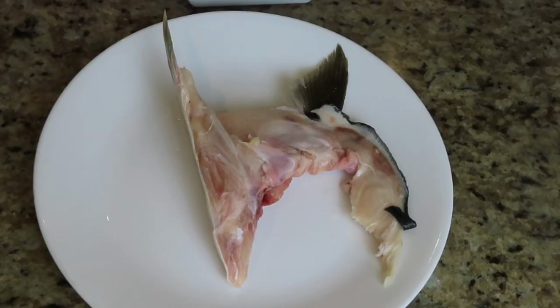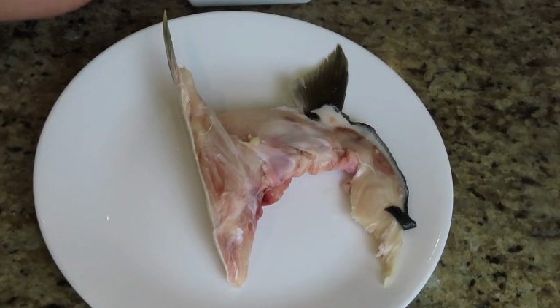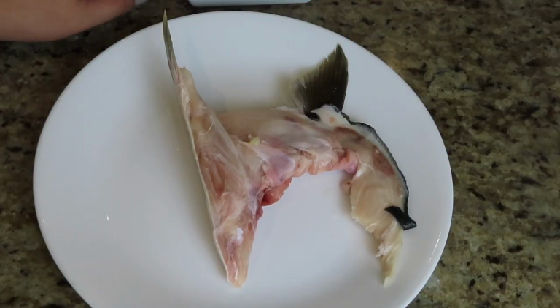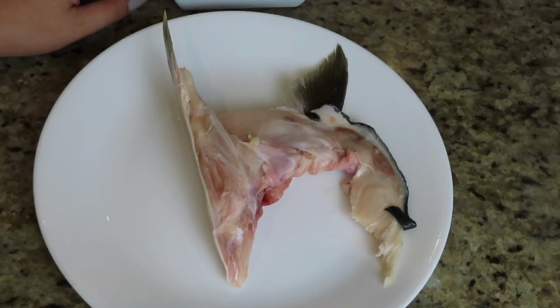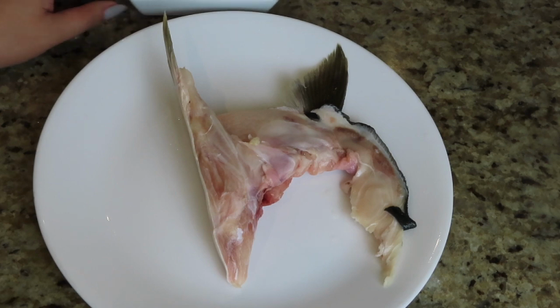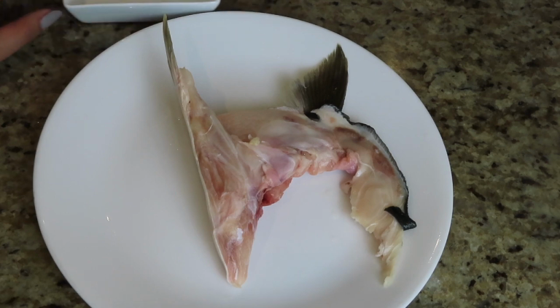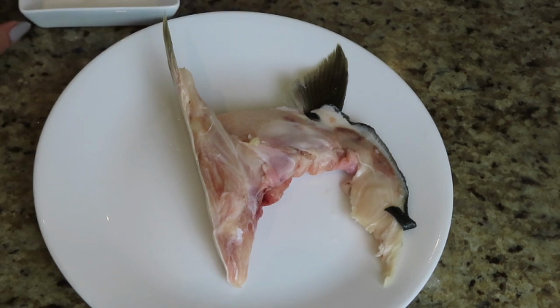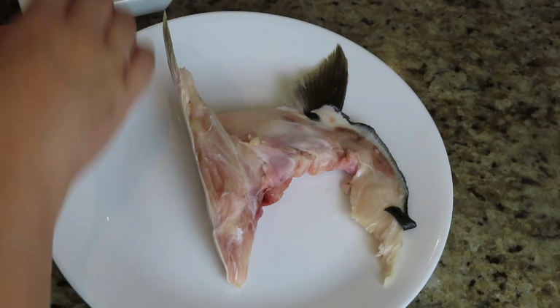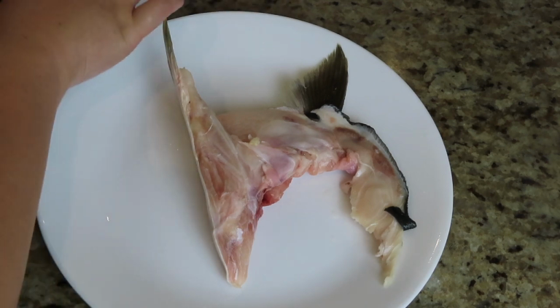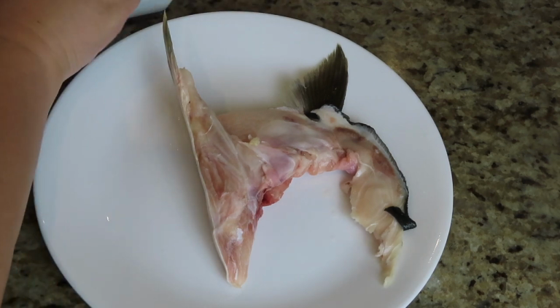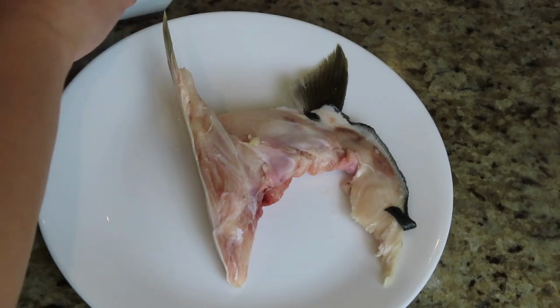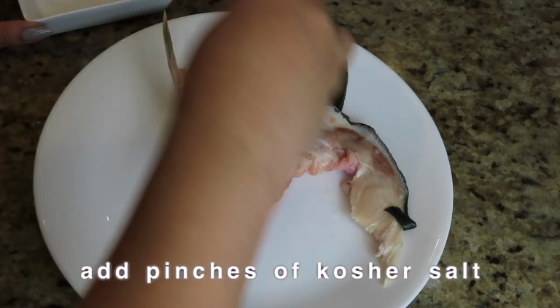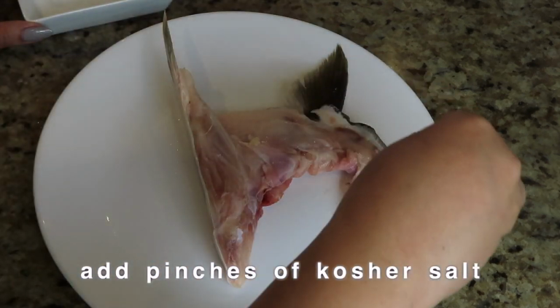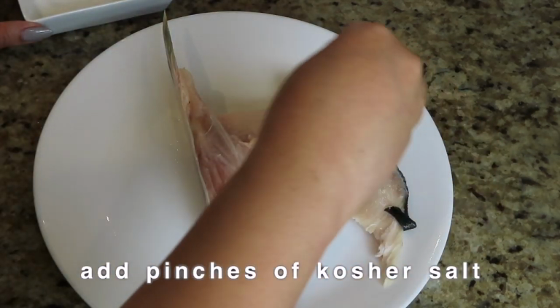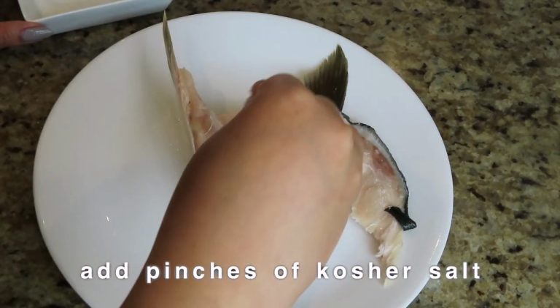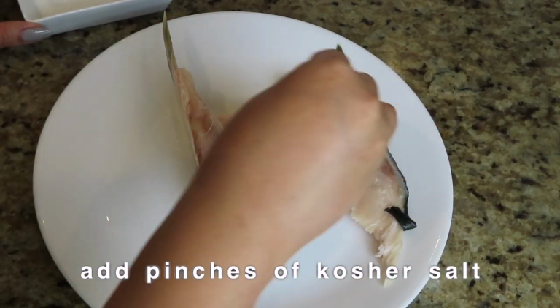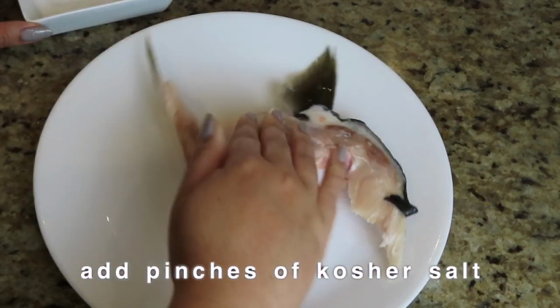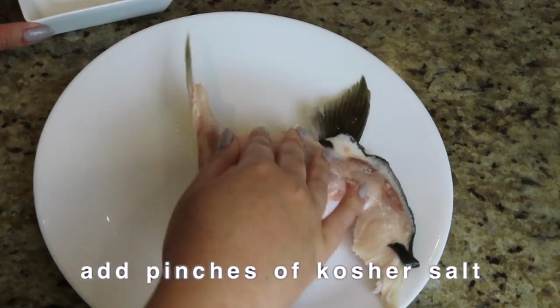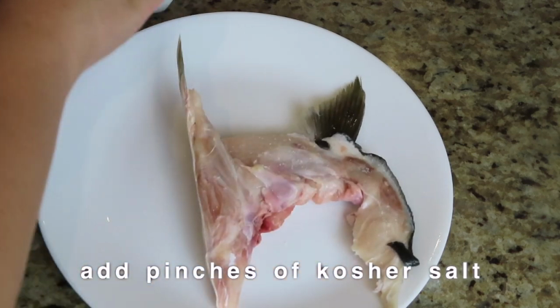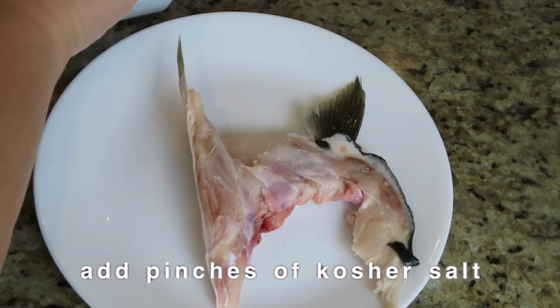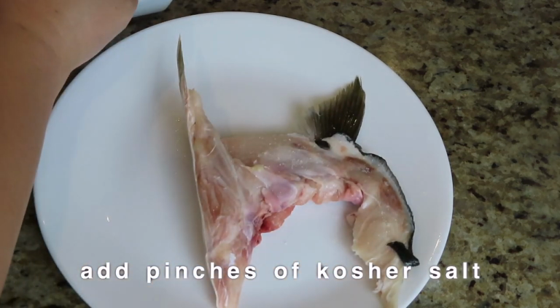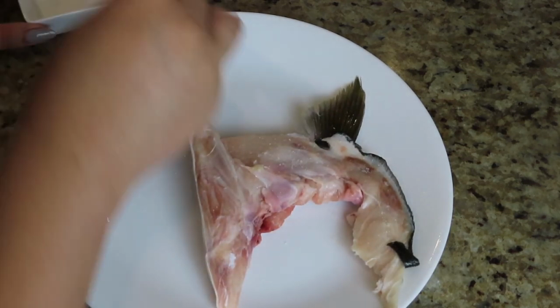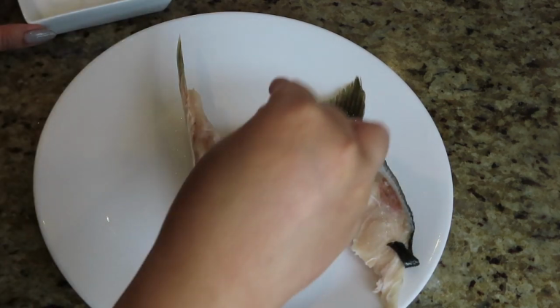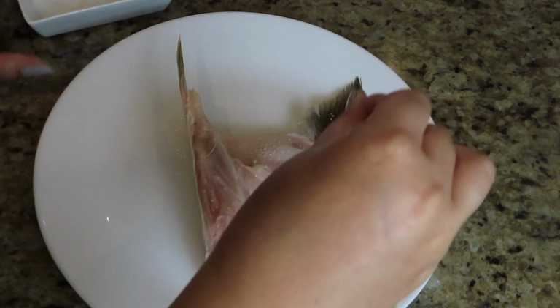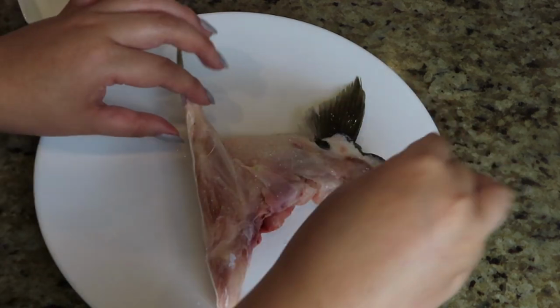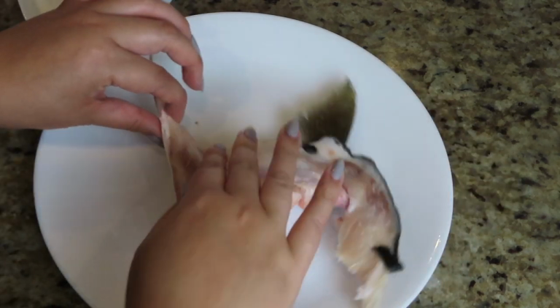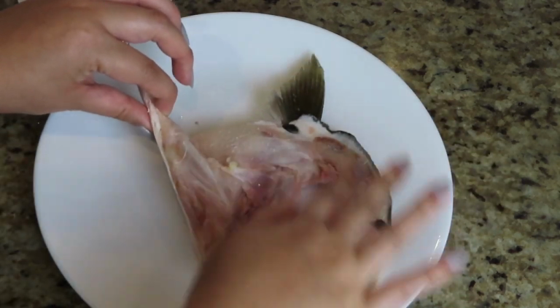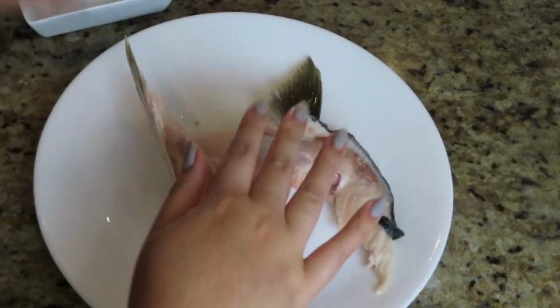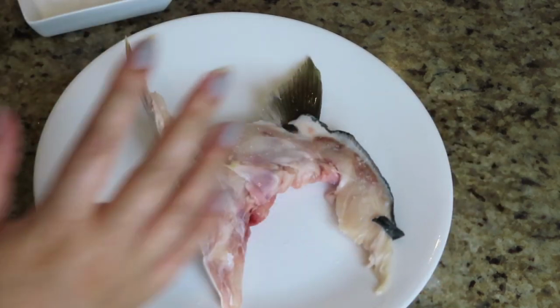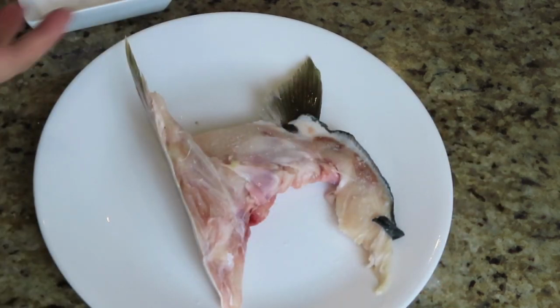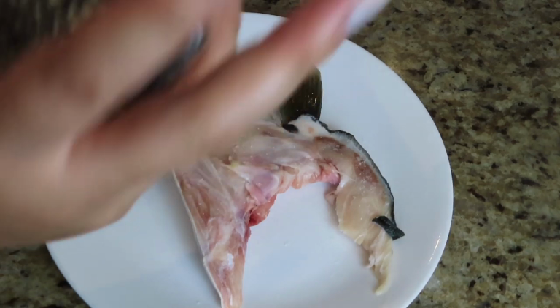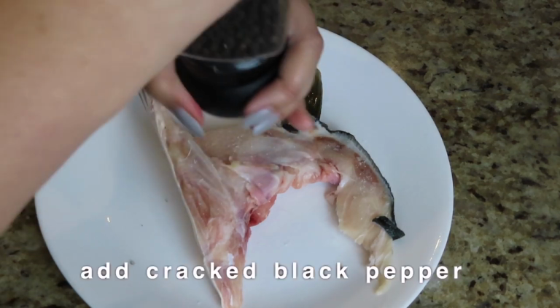let's go ahead and give it a little salt bath. So here I'll just do a pinch of salt on one side, and some black pepper.